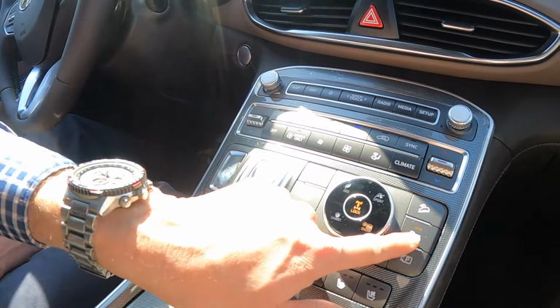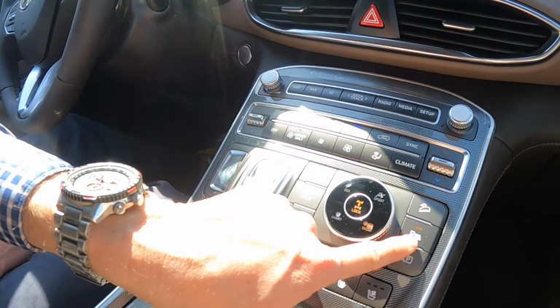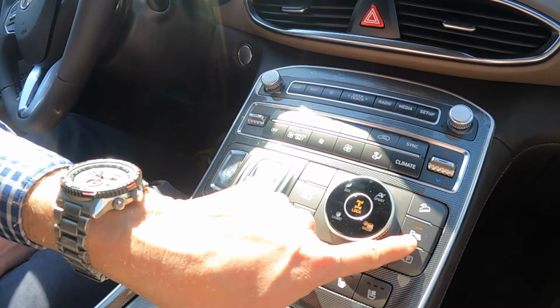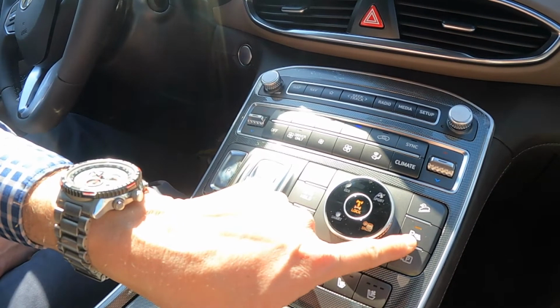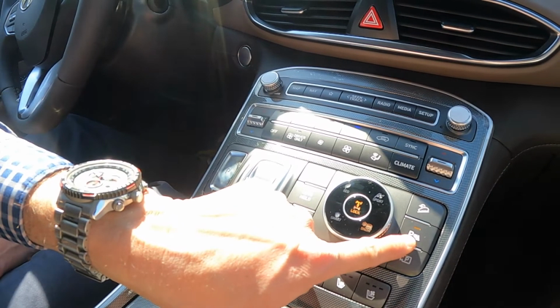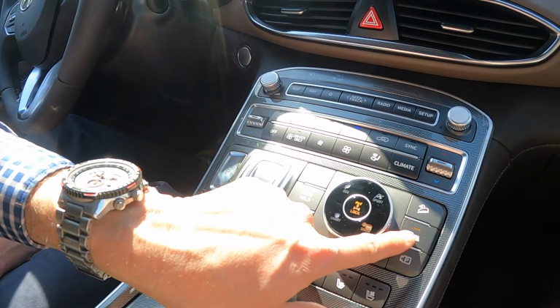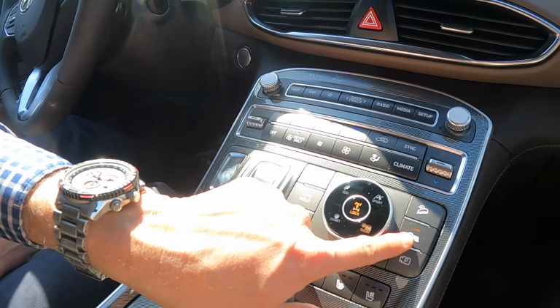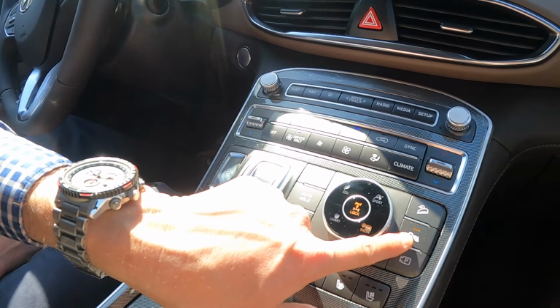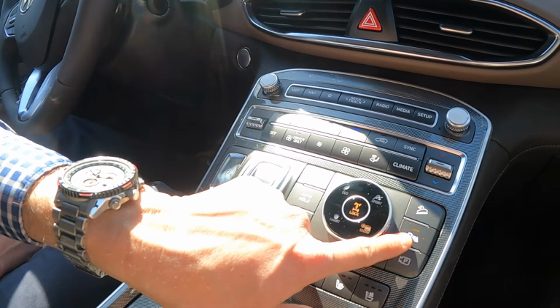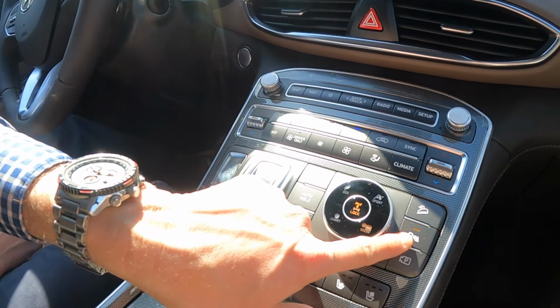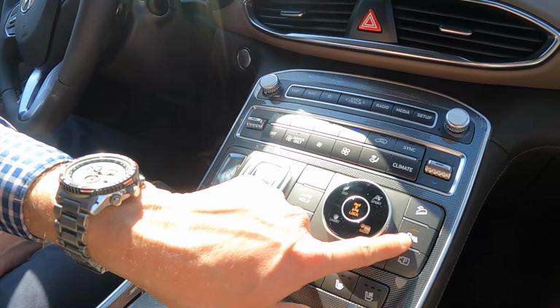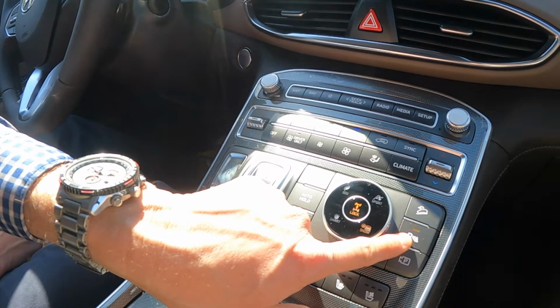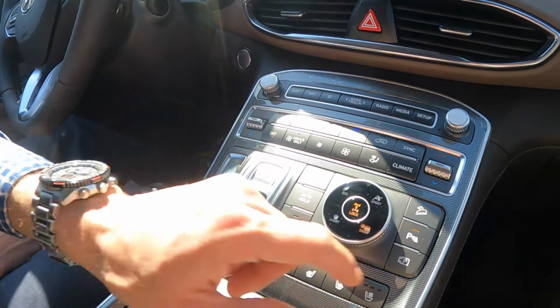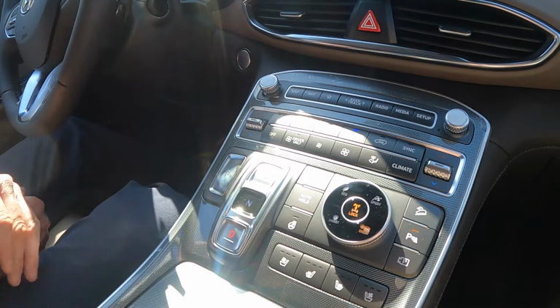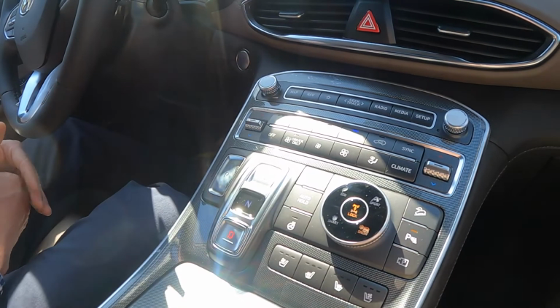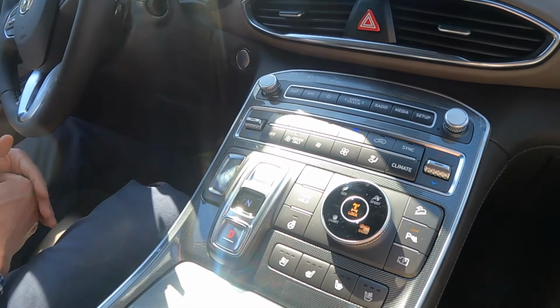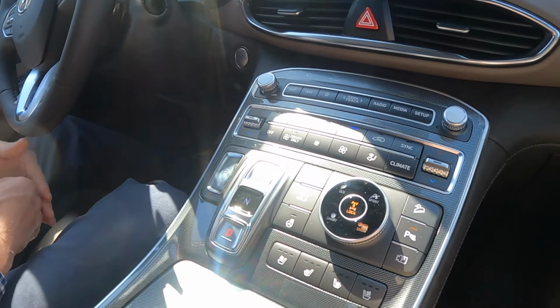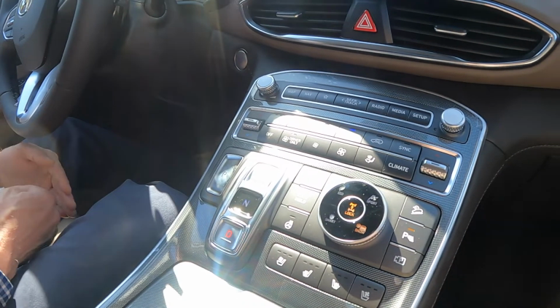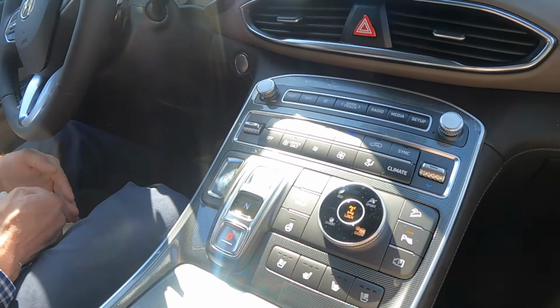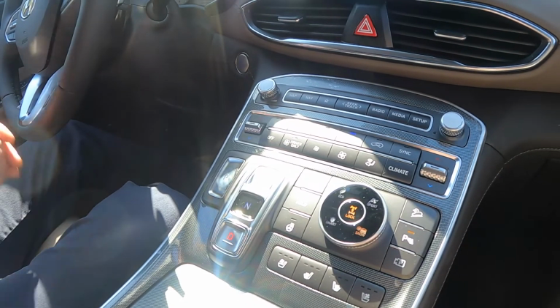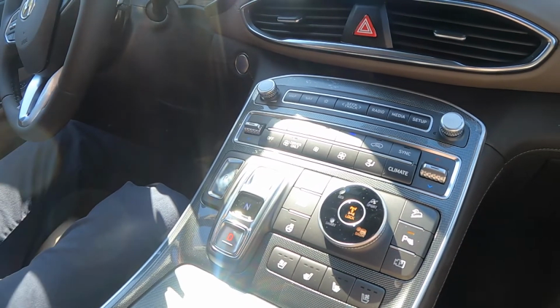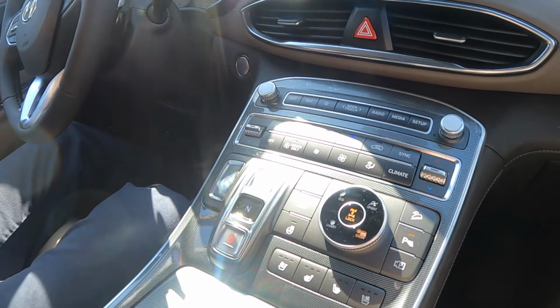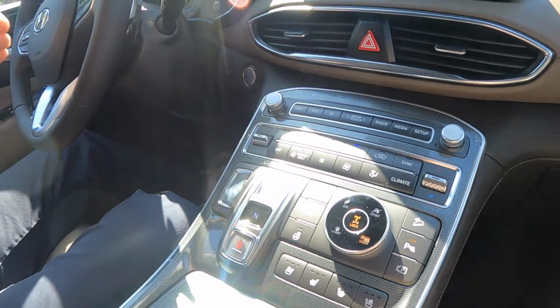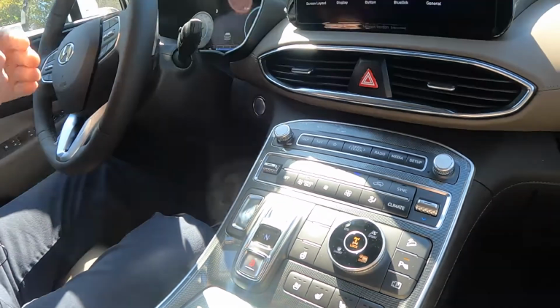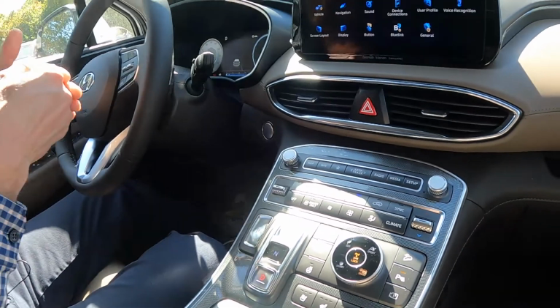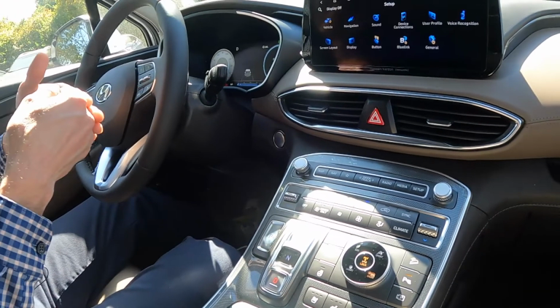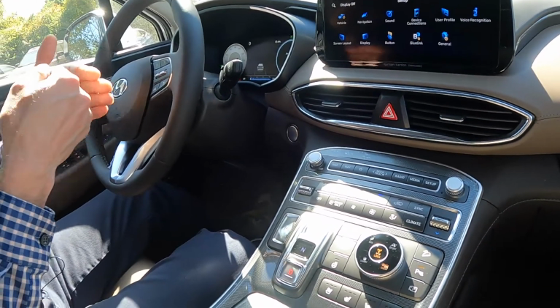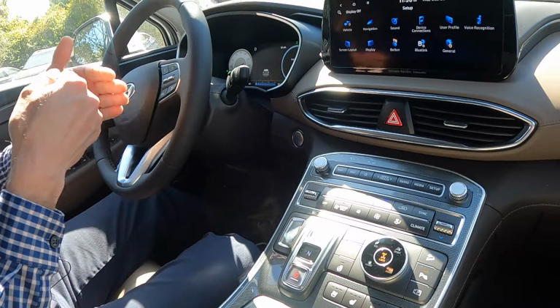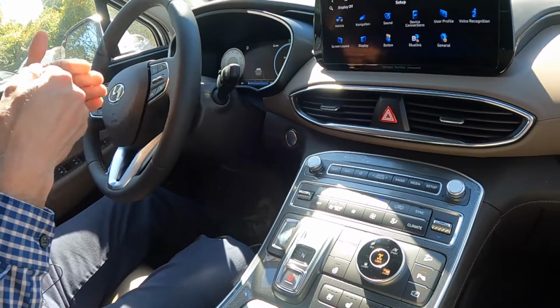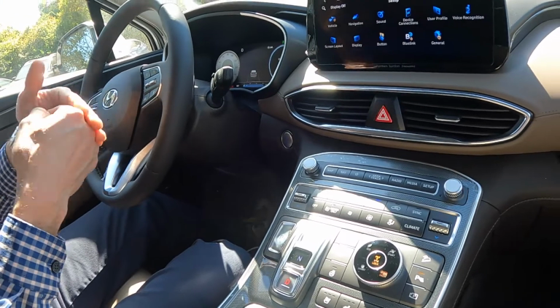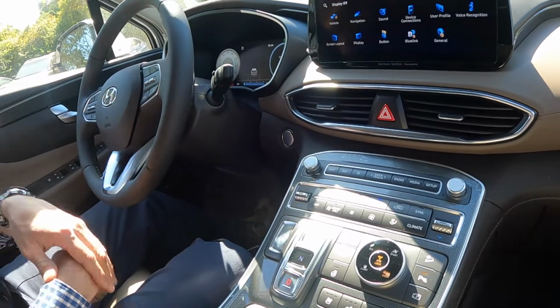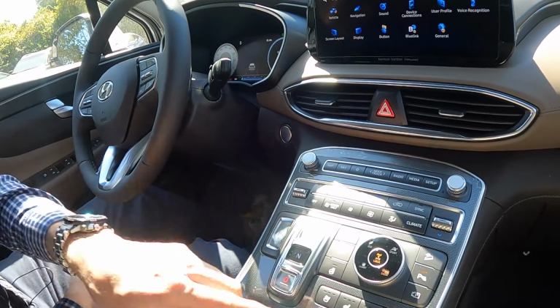This is for your parking sonar. There's sonar in the front and back of this vehicle, so if you get close to something it'll beep at you. The closer you get, the faster it beeps, so at least you'll know exactly where you're at.